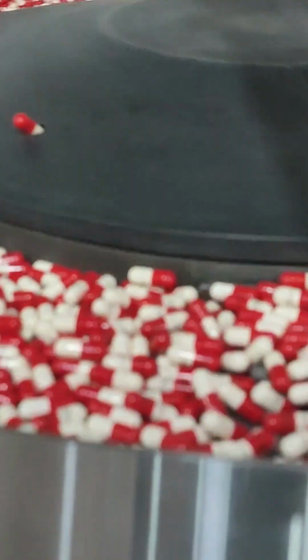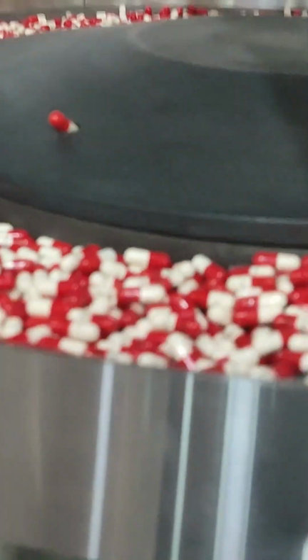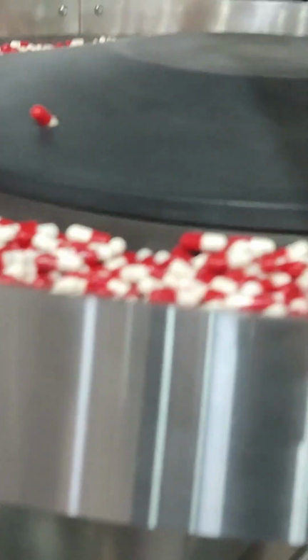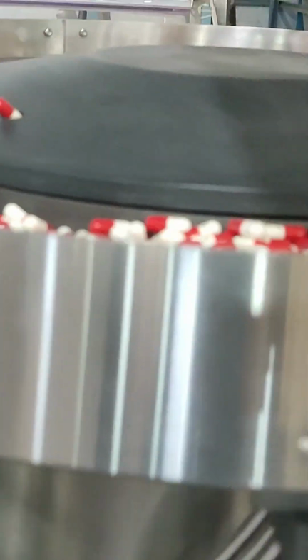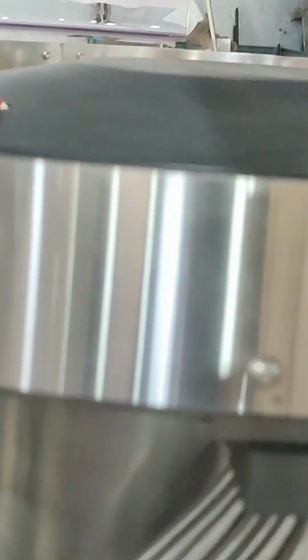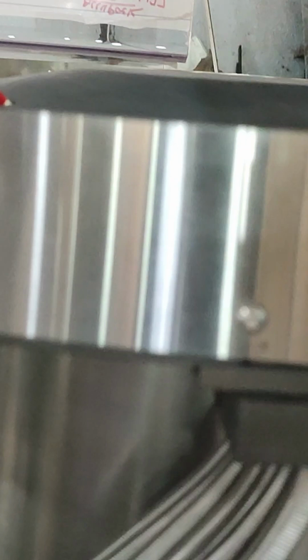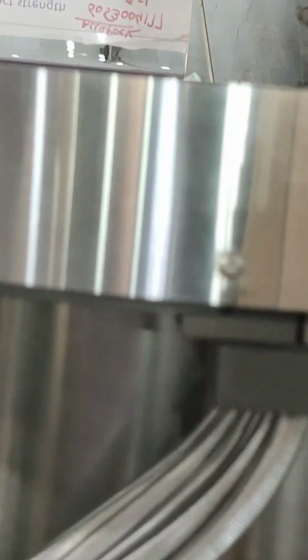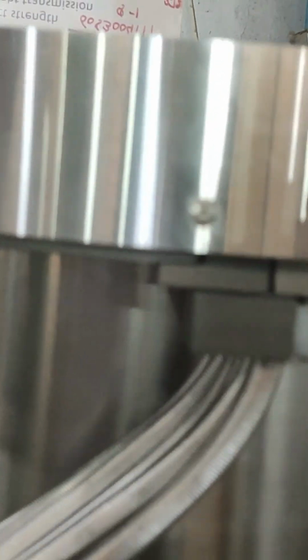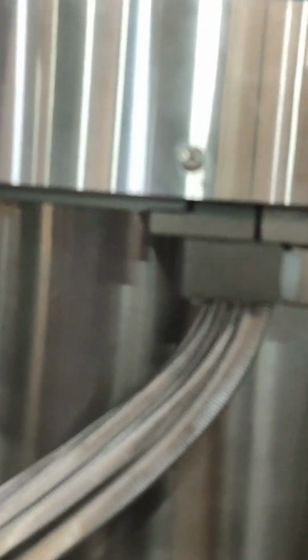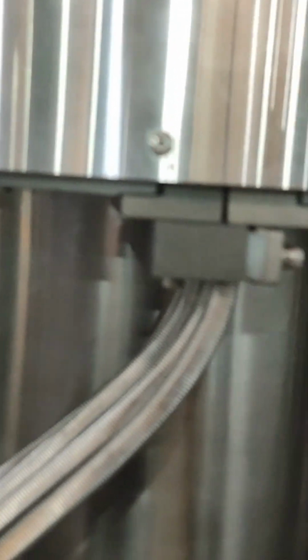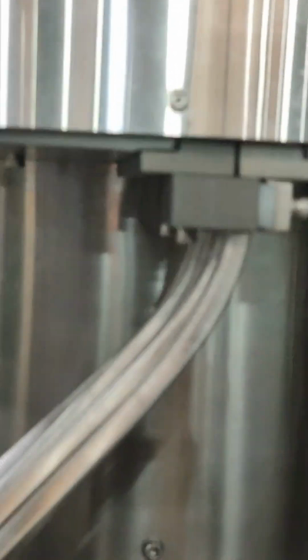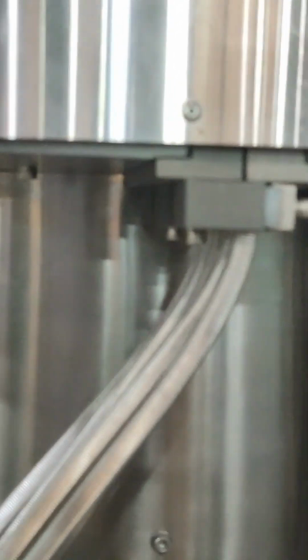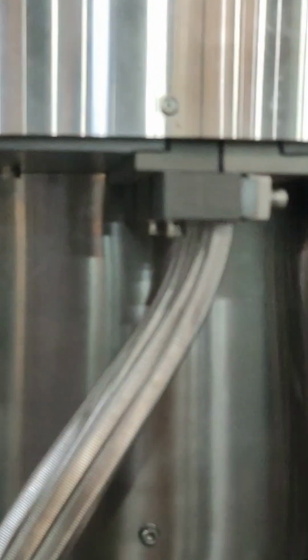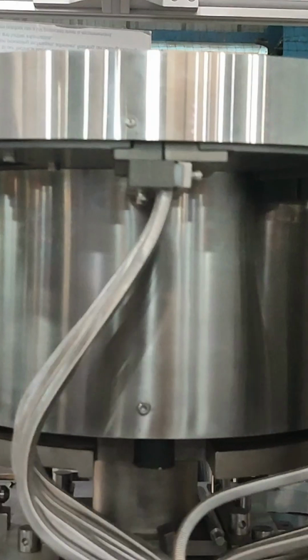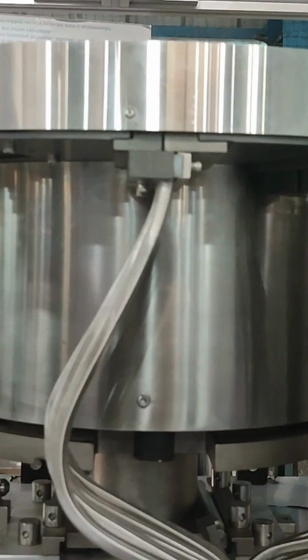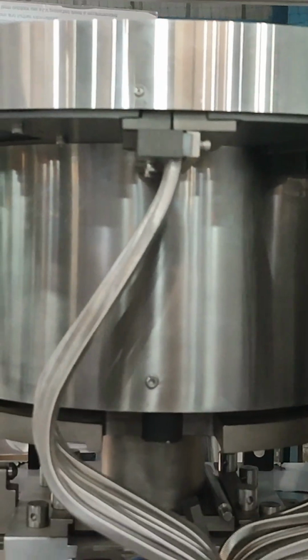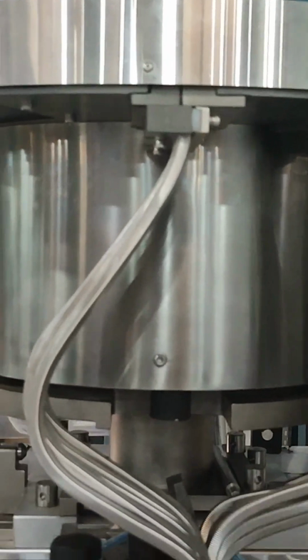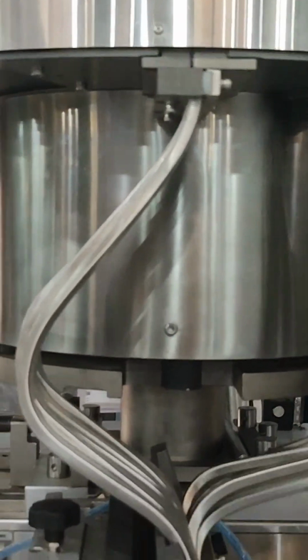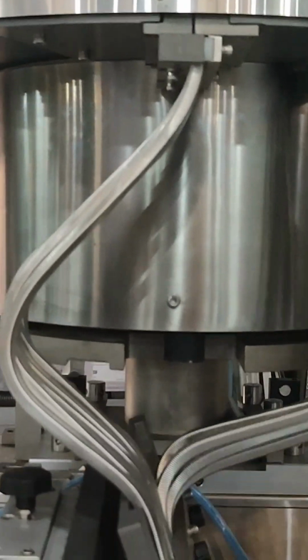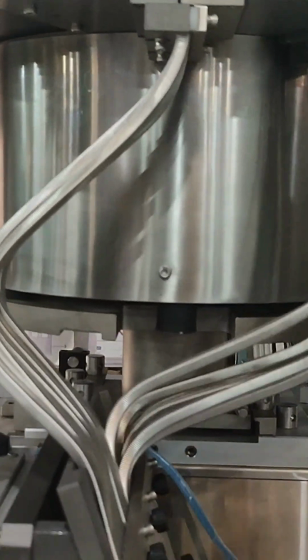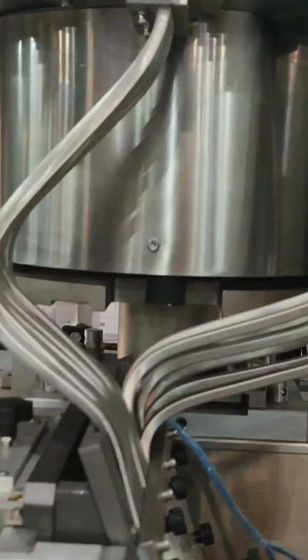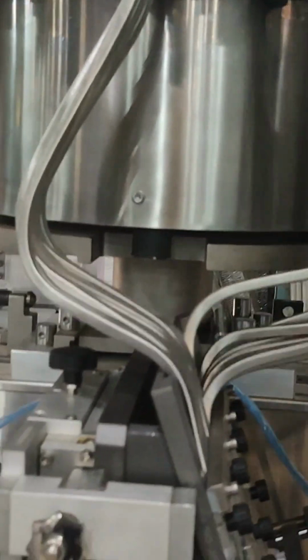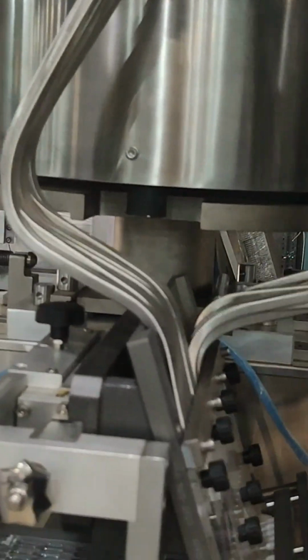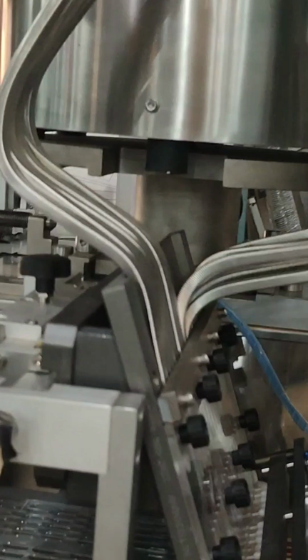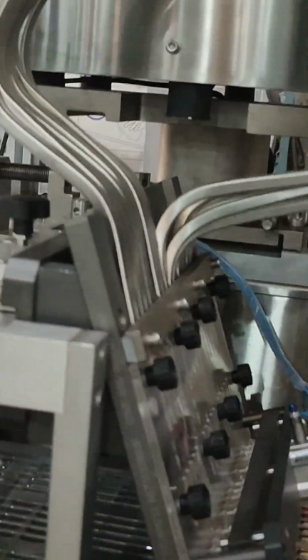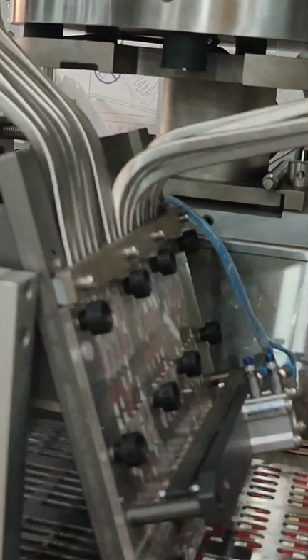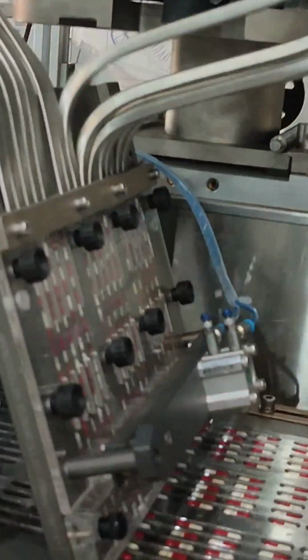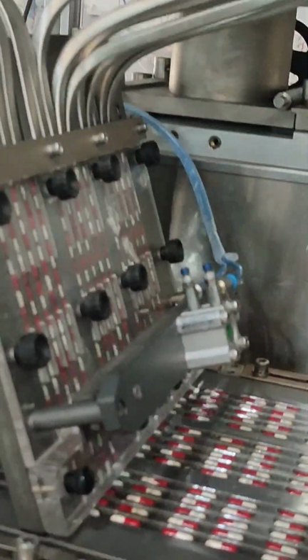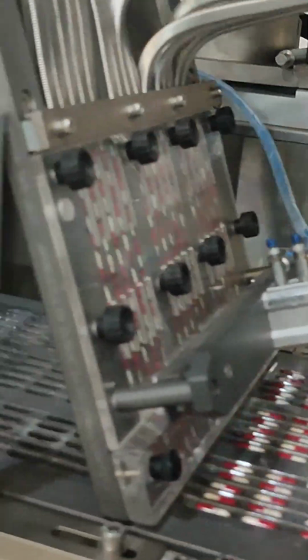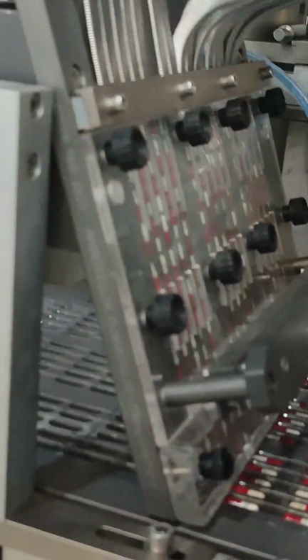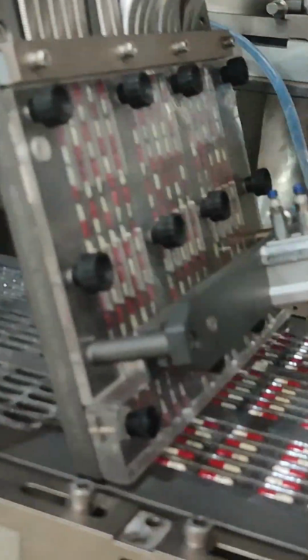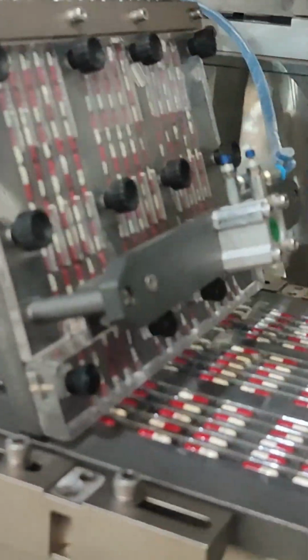The feeder uses vibration or rotation to line up the products, then gently drops them into the forming film below. Think of it like a super precise, high-speed gumball machine.